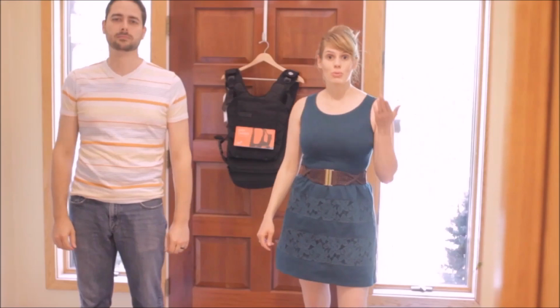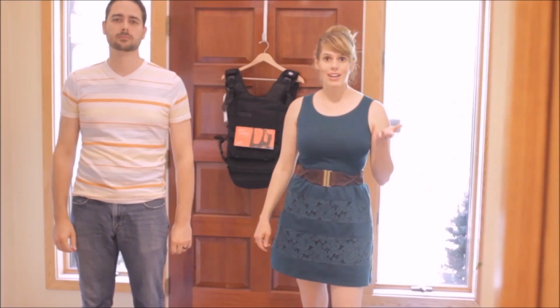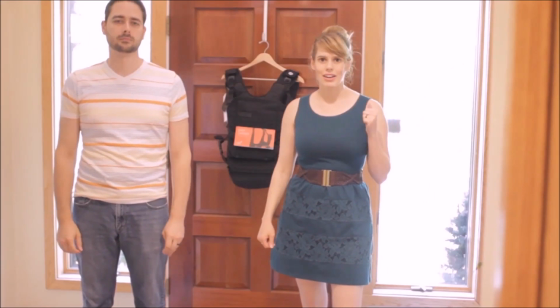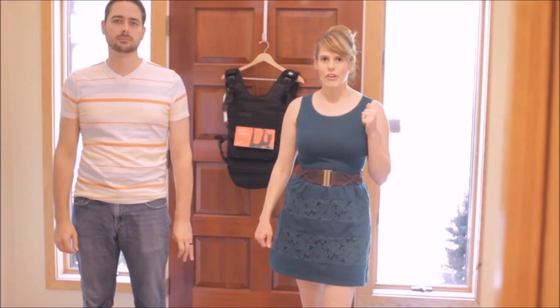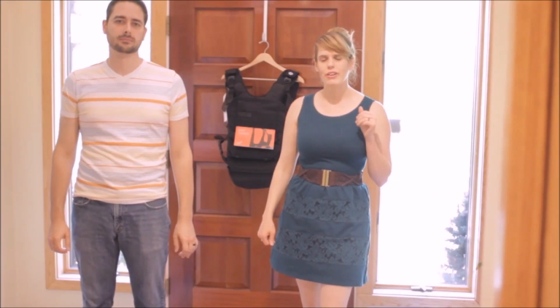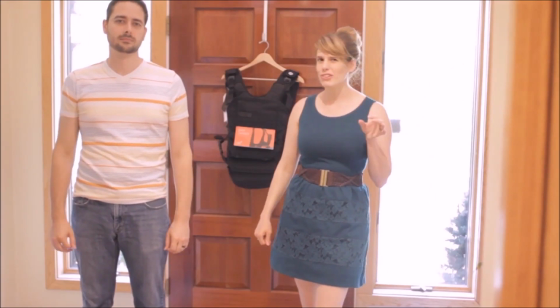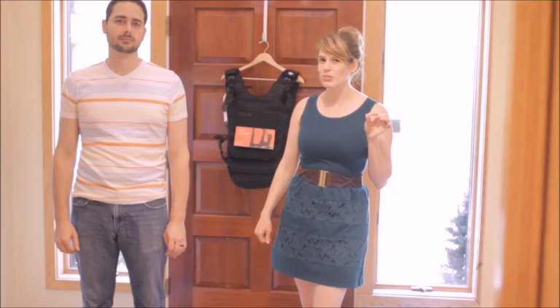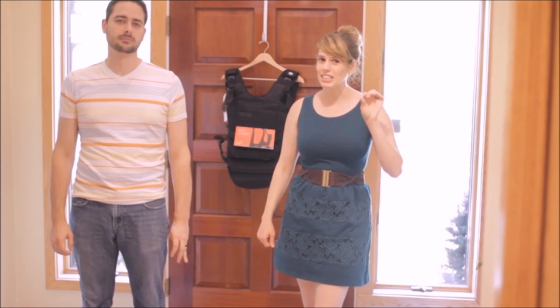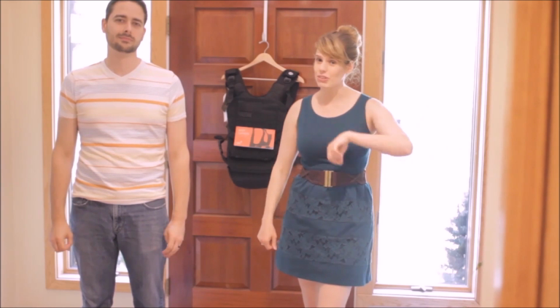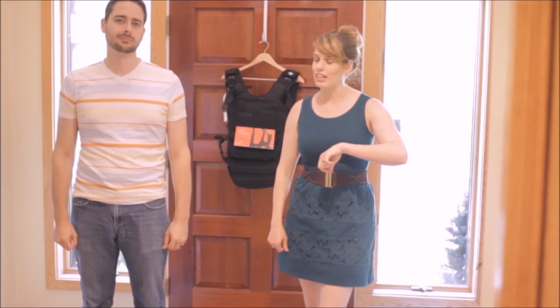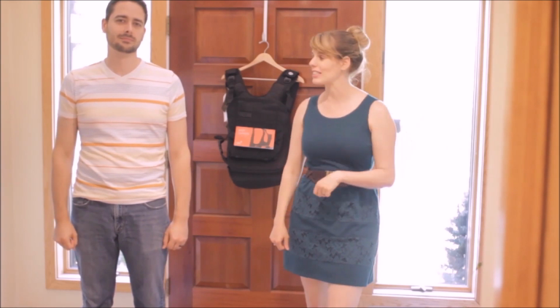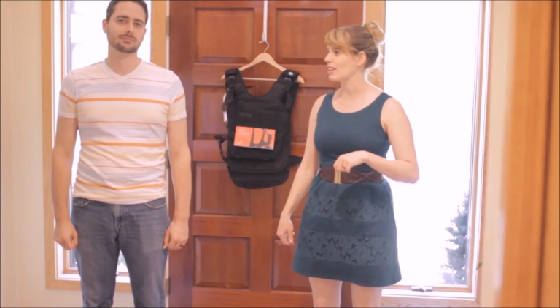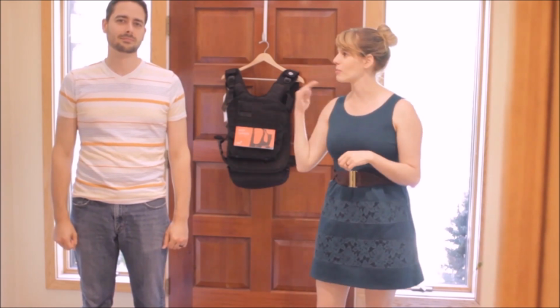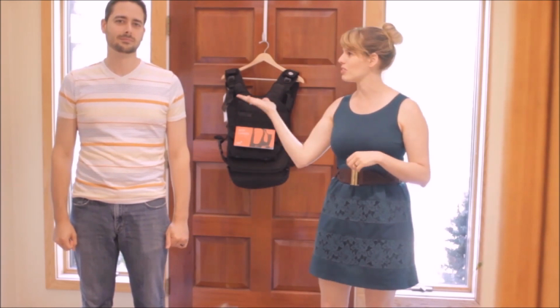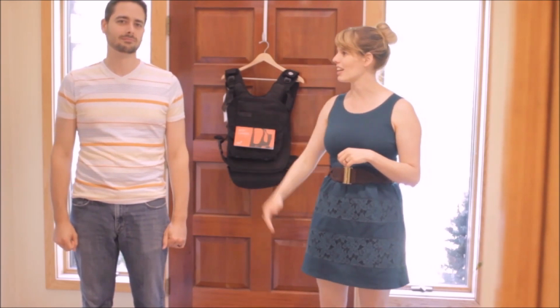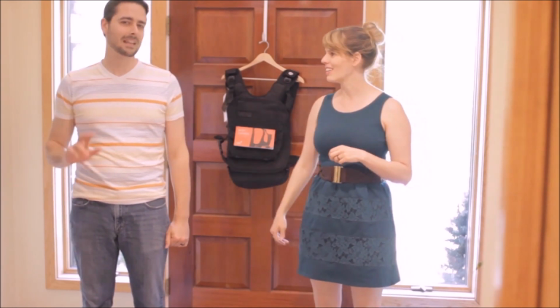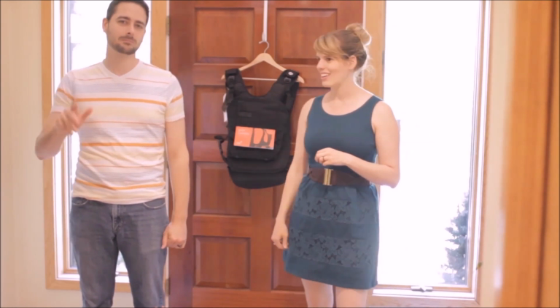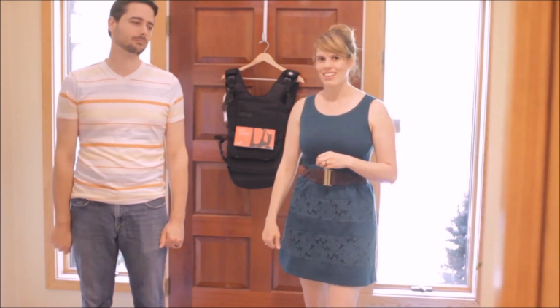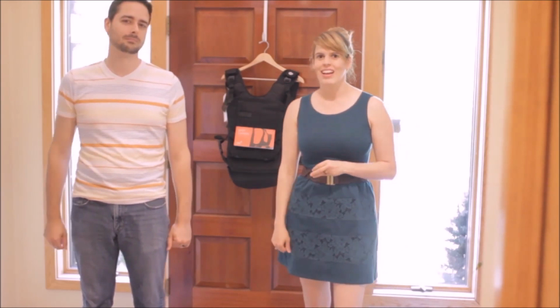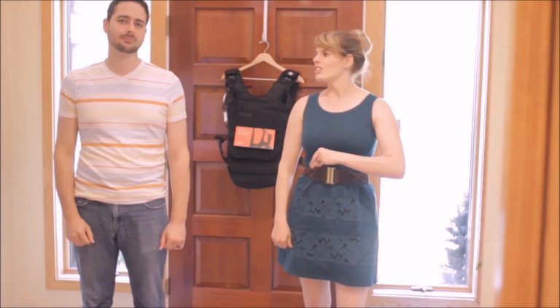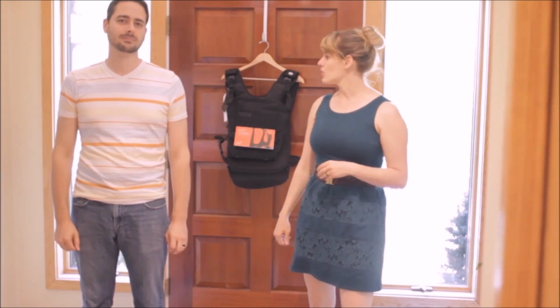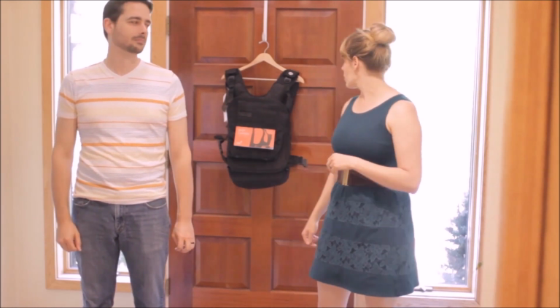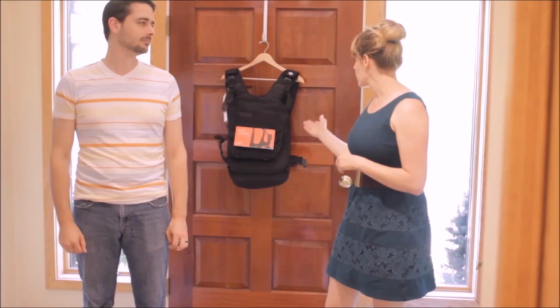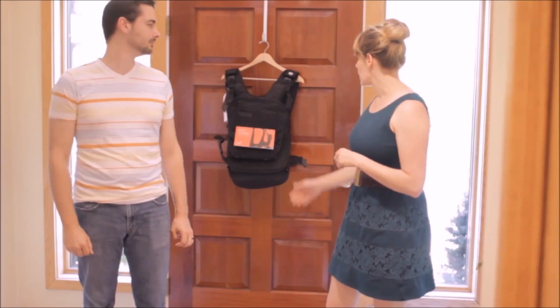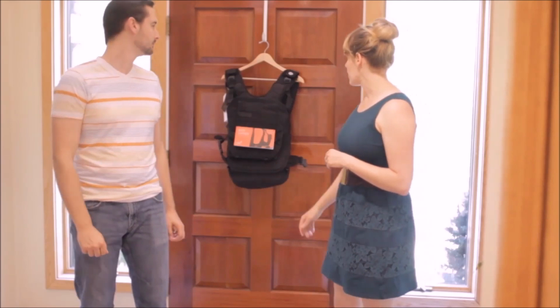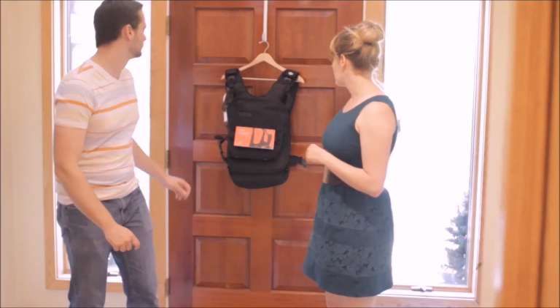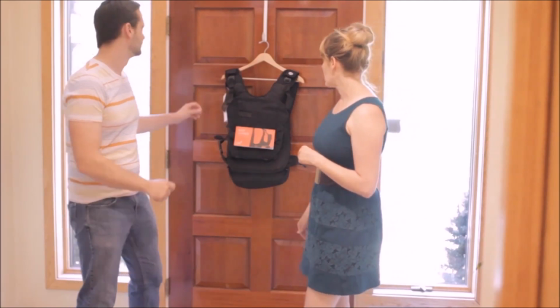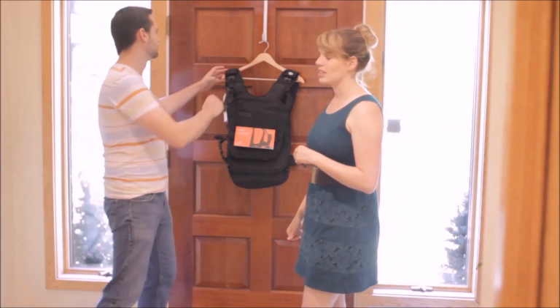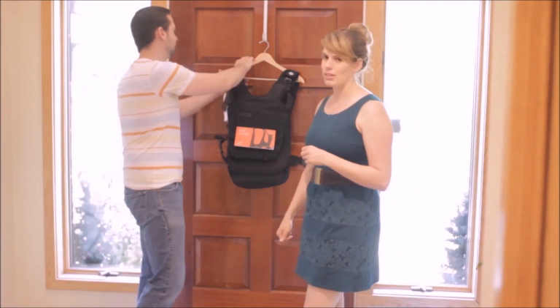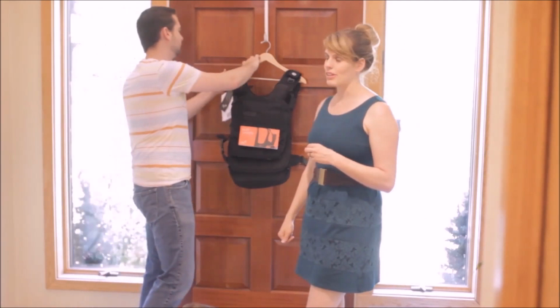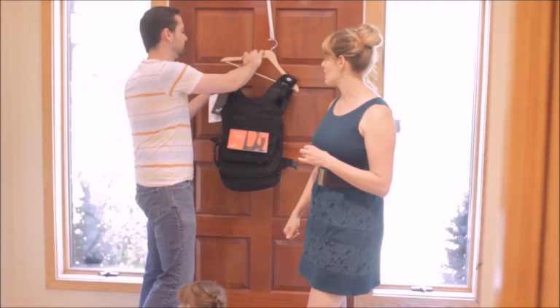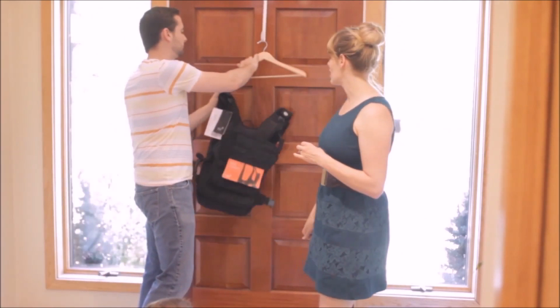So why did I need another carrier? Well this one's for a slightly different audience — this one is for my husband Shane. So Shane, why don't you go ahead and put that on and tell us why you were interested in it.